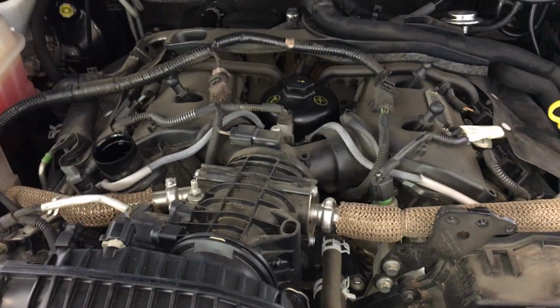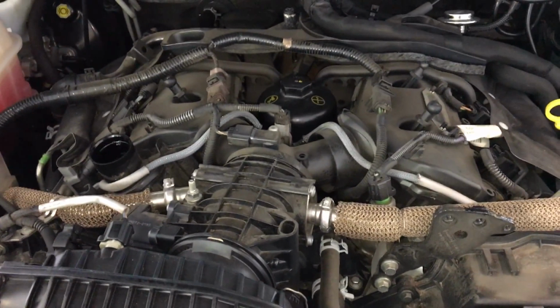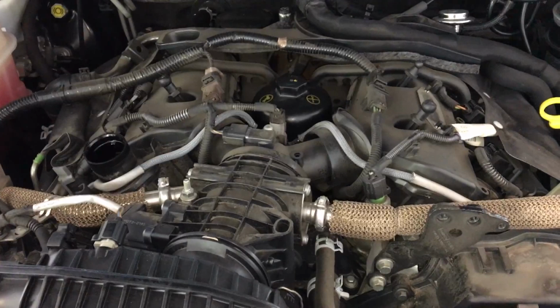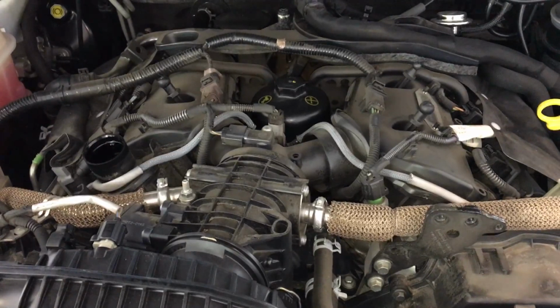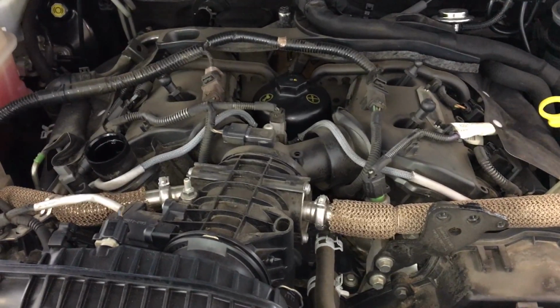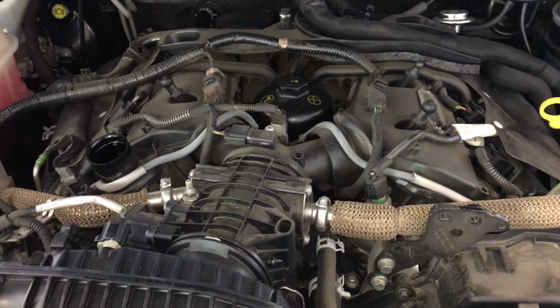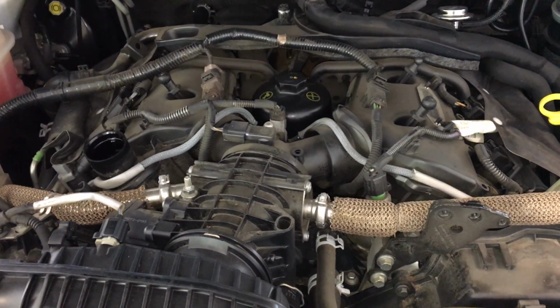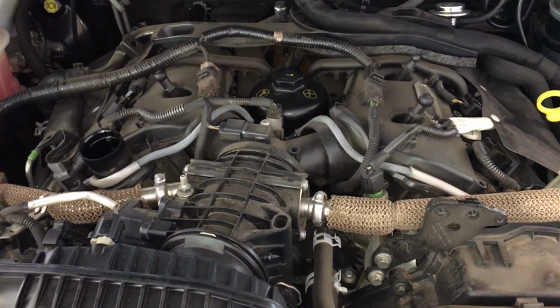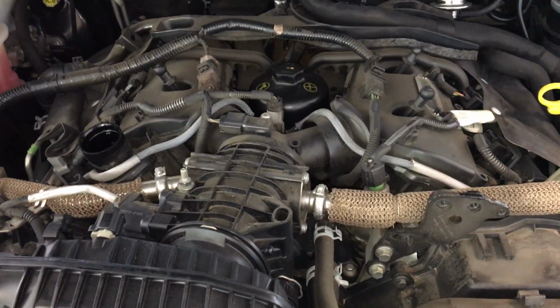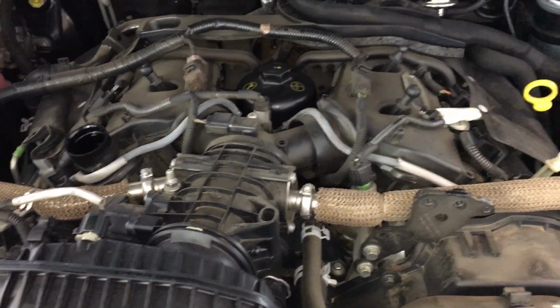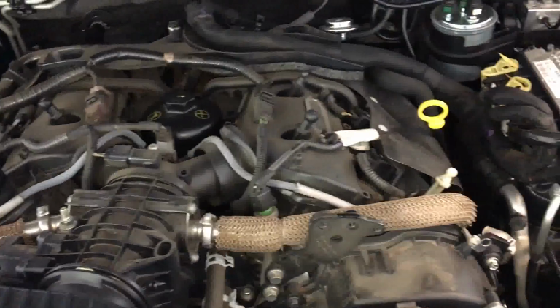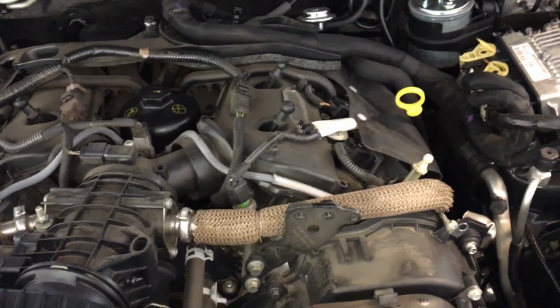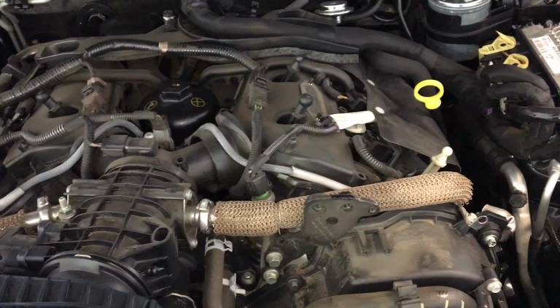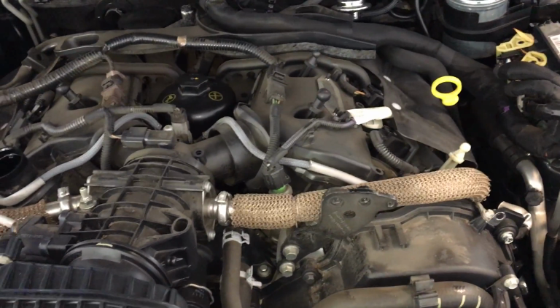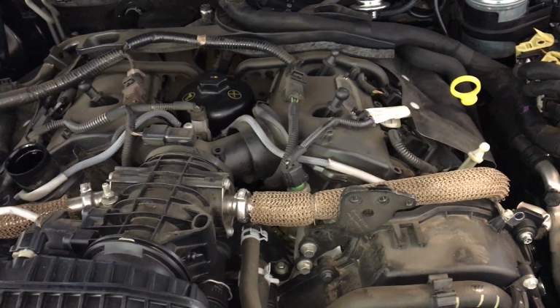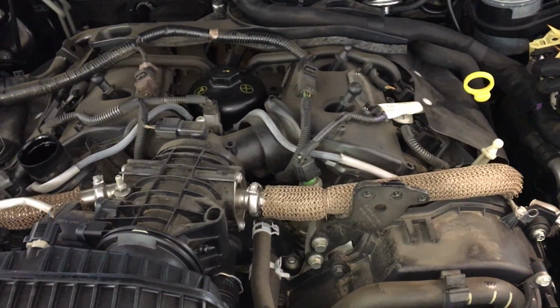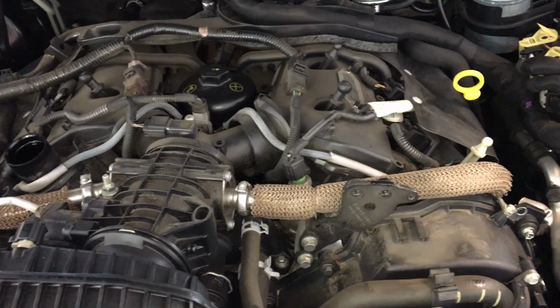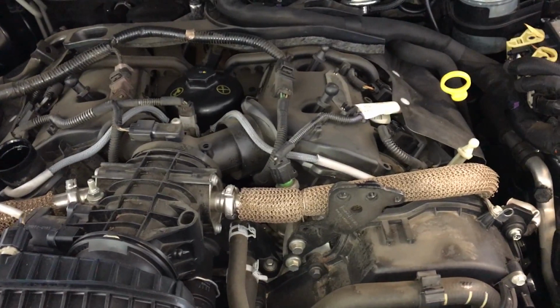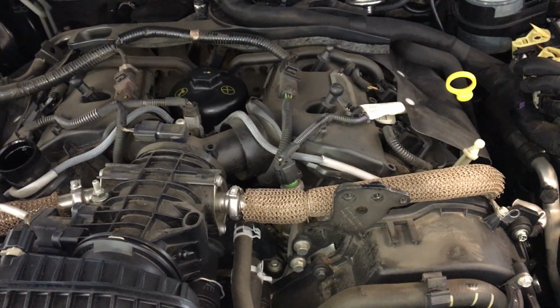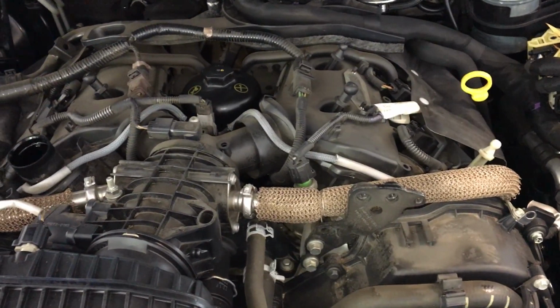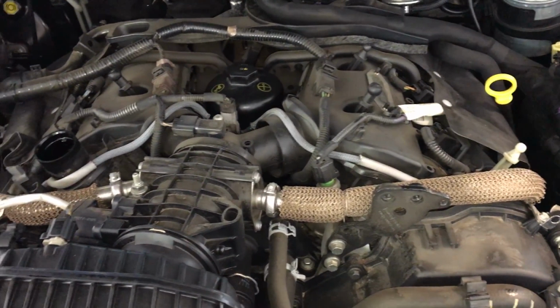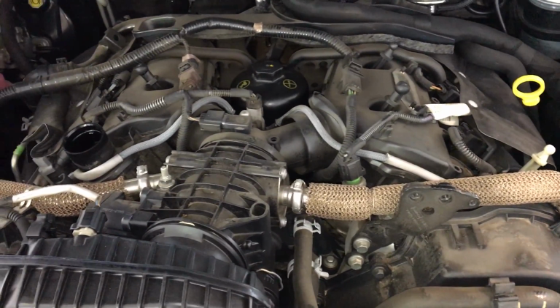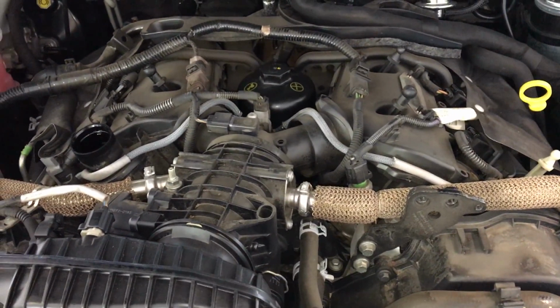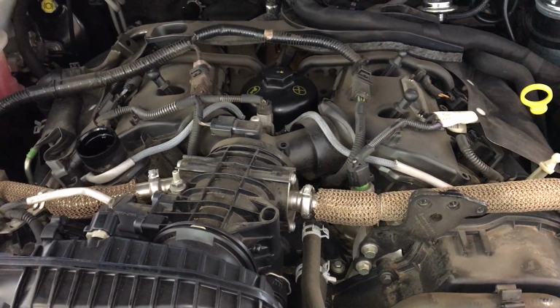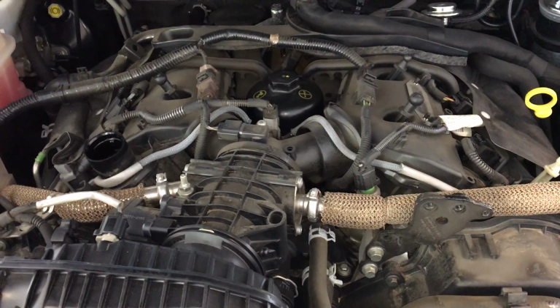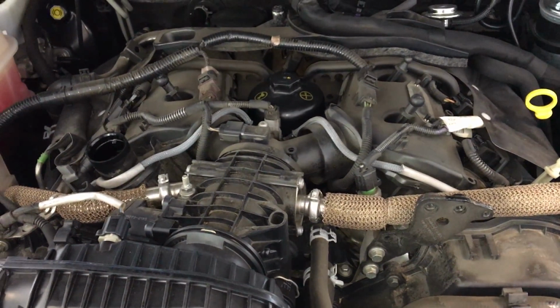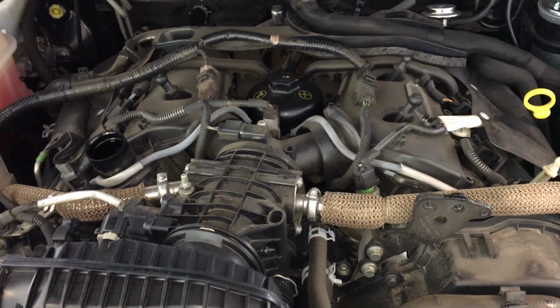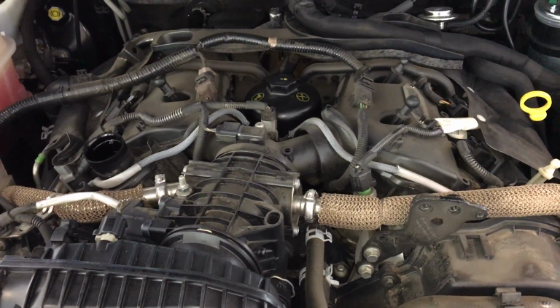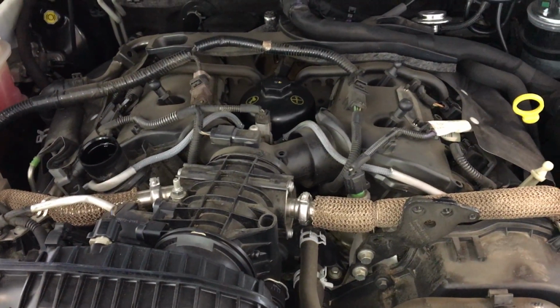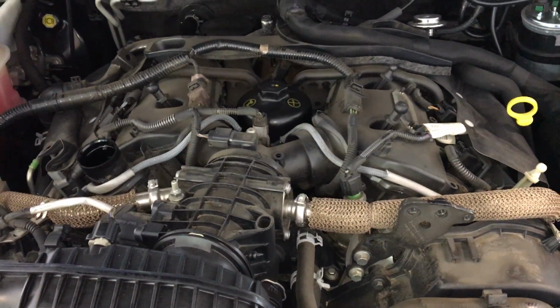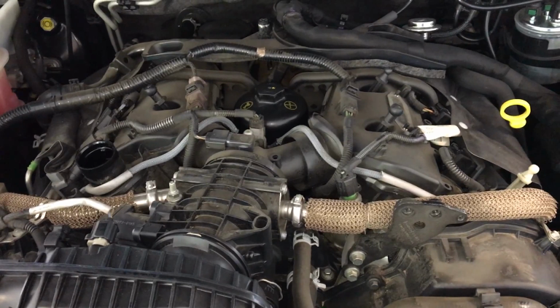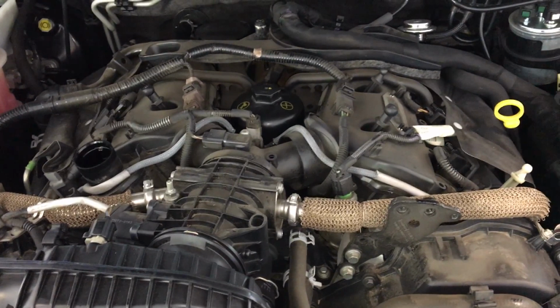I'll fill her up with oil, let it run for a little bit, and pull the dipstick out to check the final oil level and show you how clean the oil is. It should be pretty clean anyway, but we'll show it in the video.